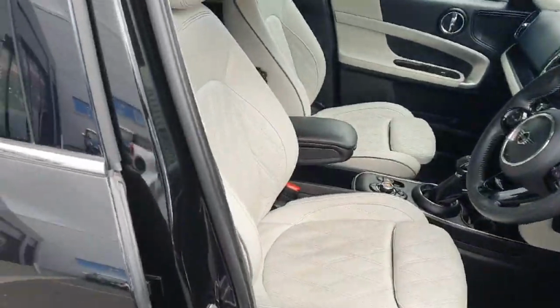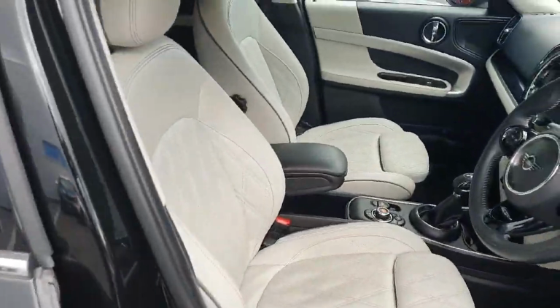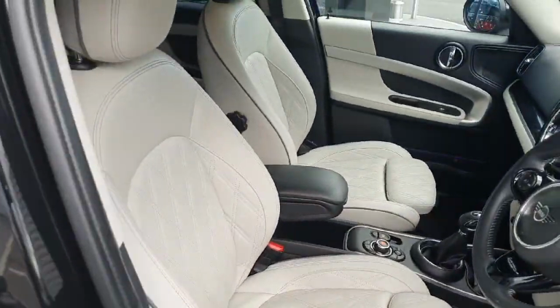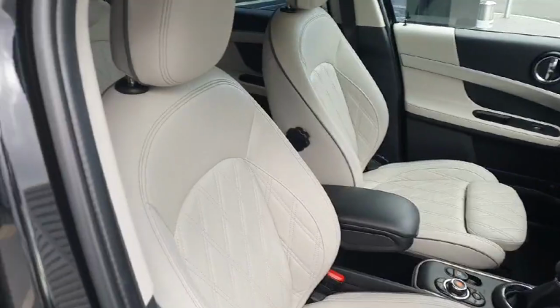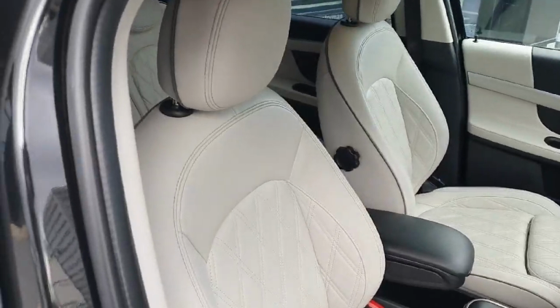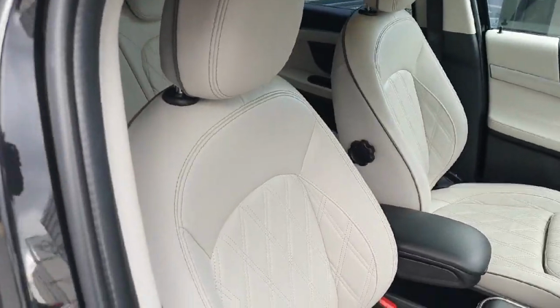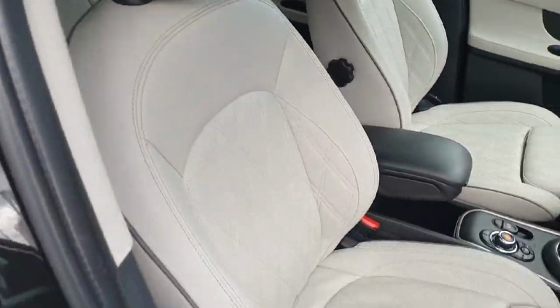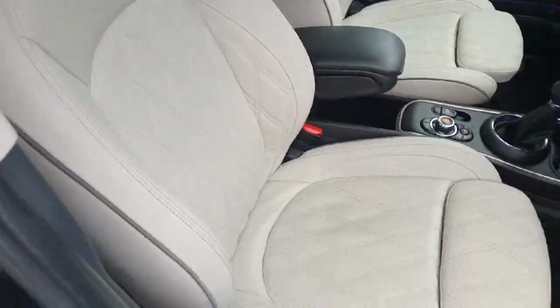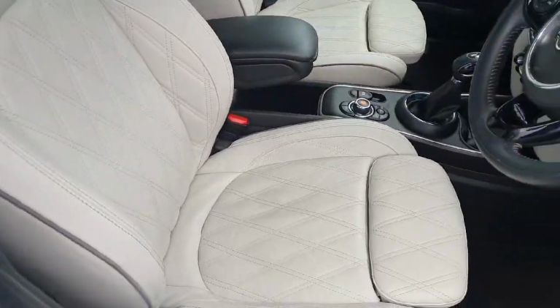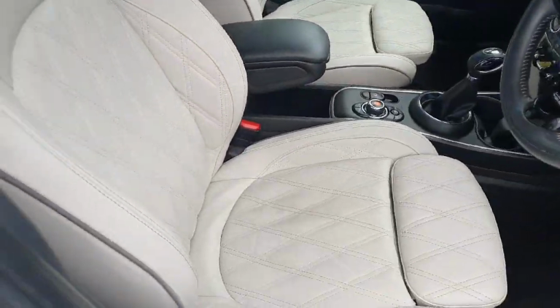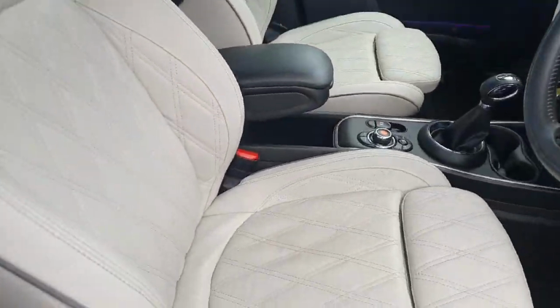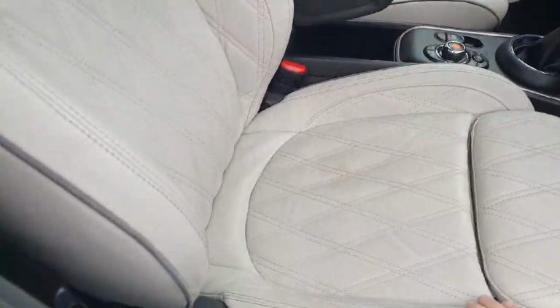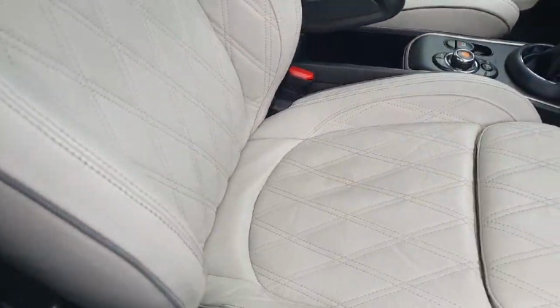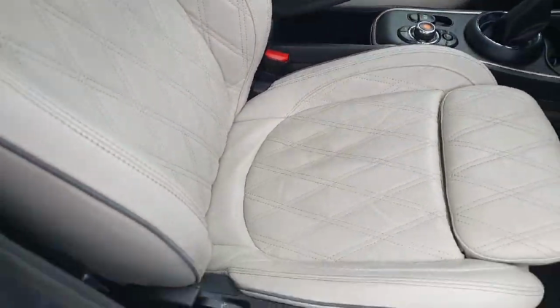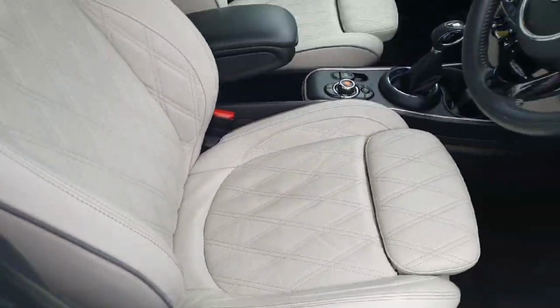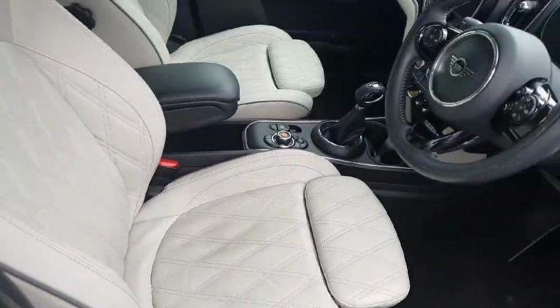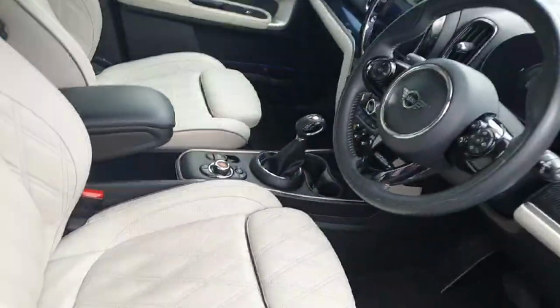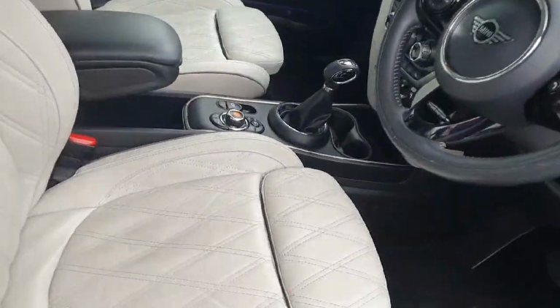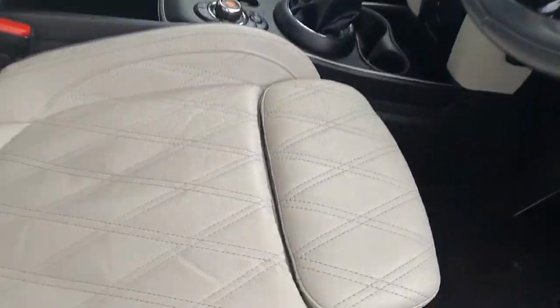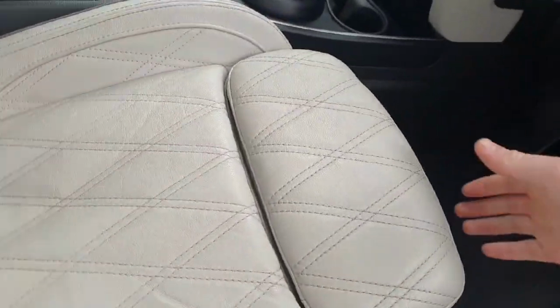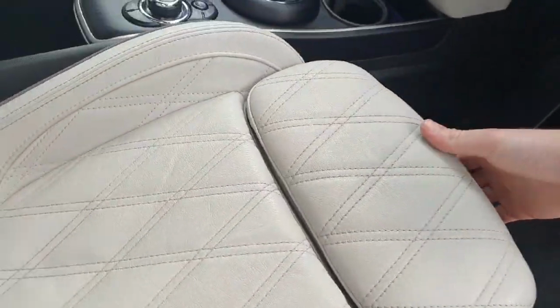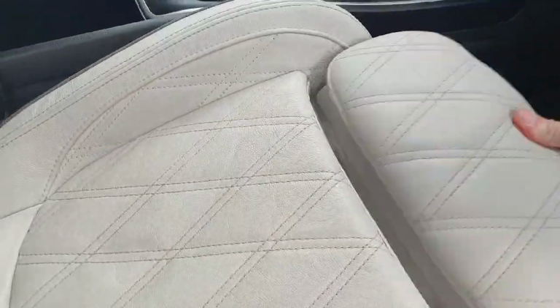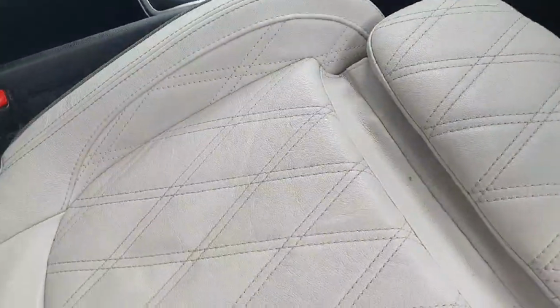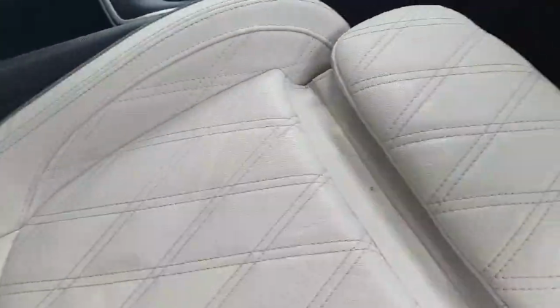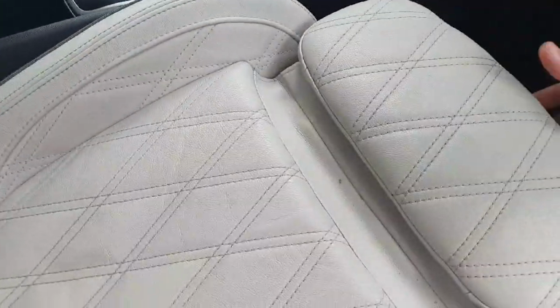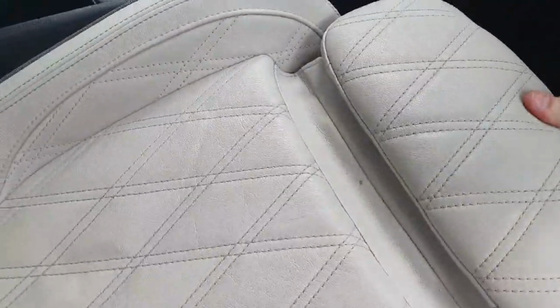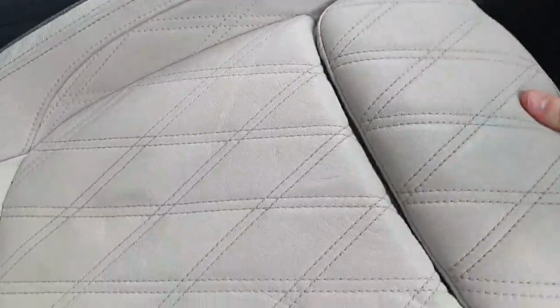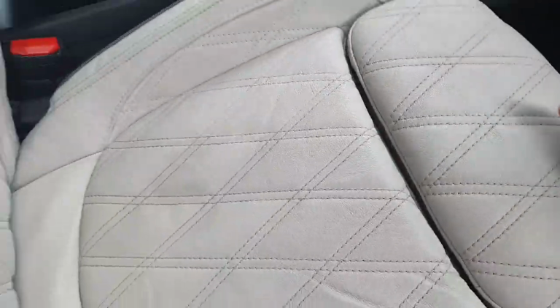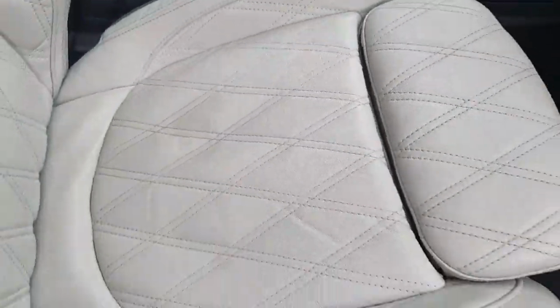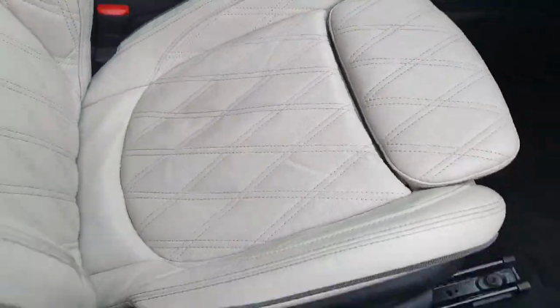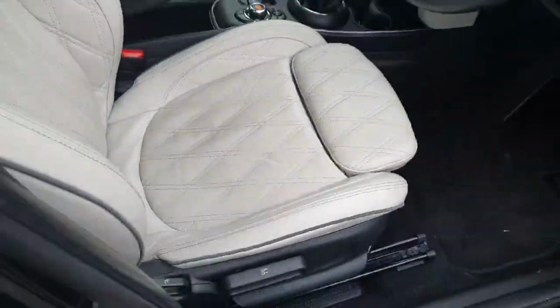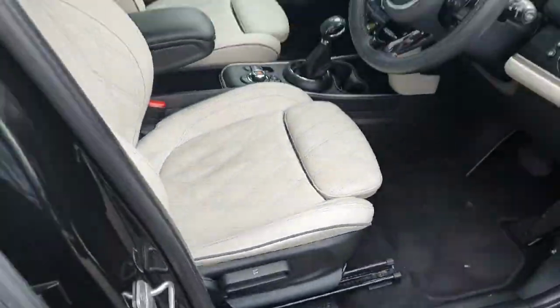This is an Exclusive trim so we do get full leather seats which are very comfy, along with an extendable leg rest which is perfect for taller people like myself.